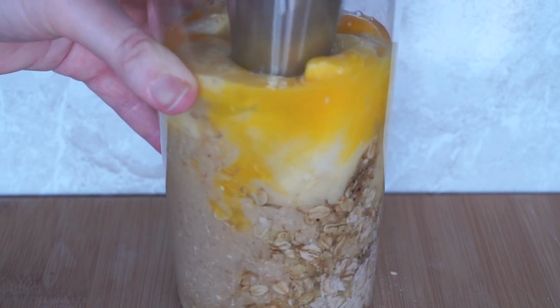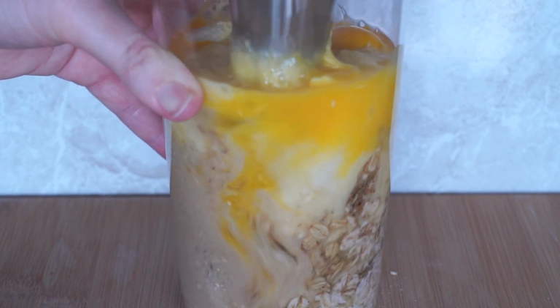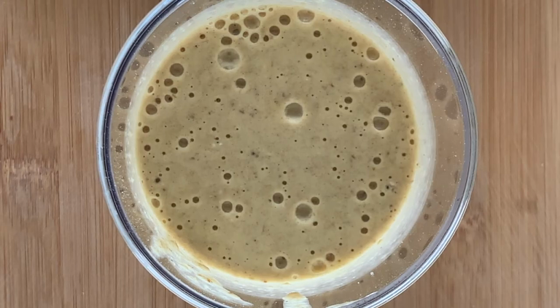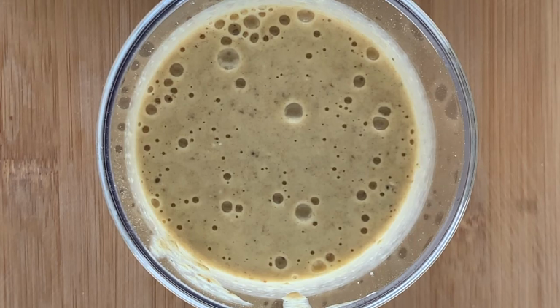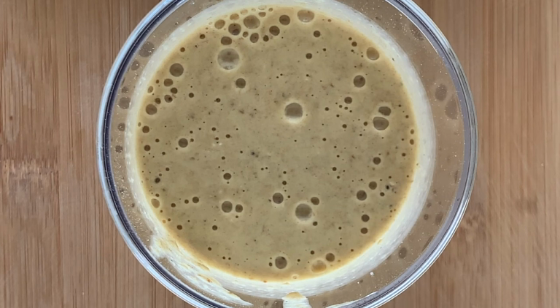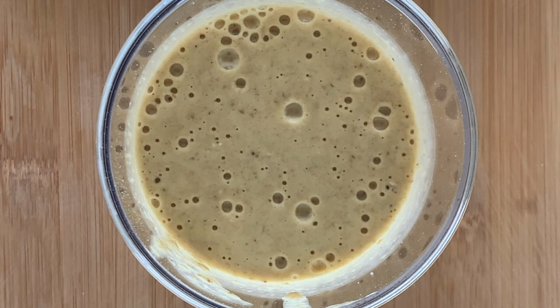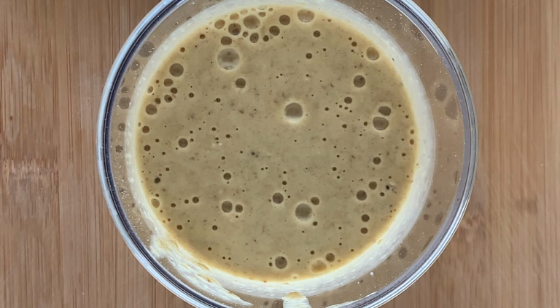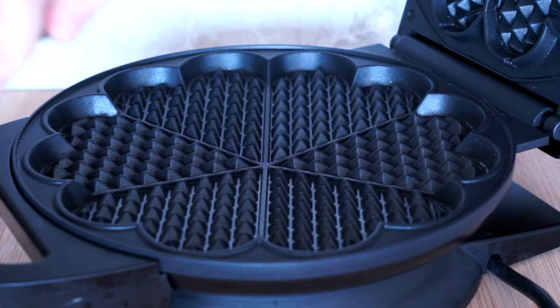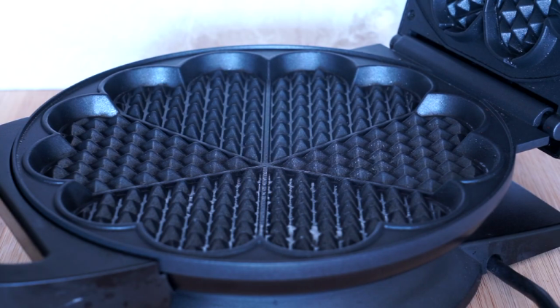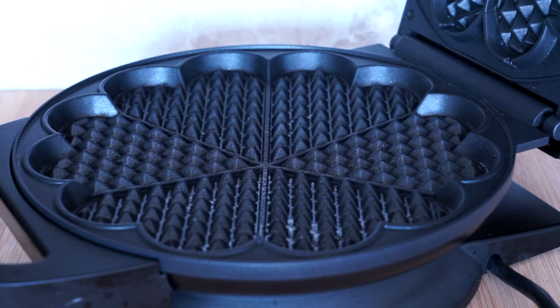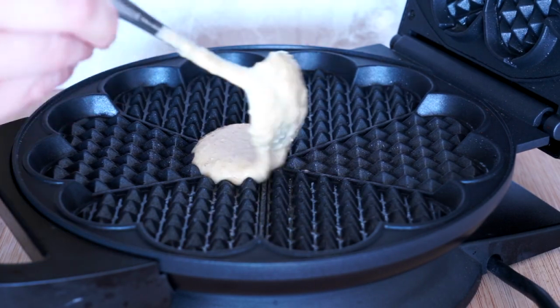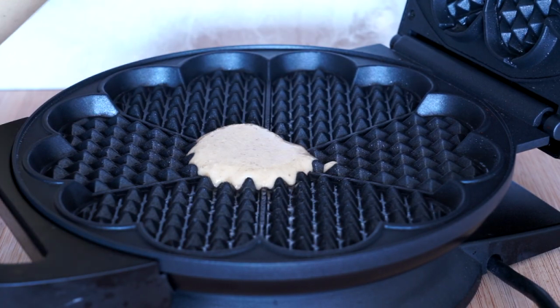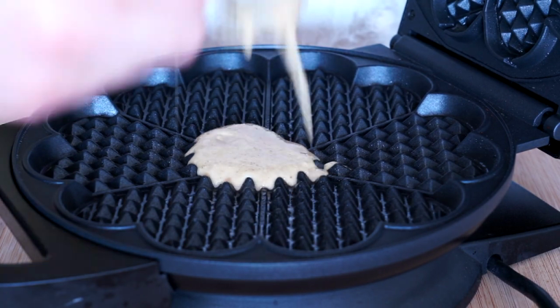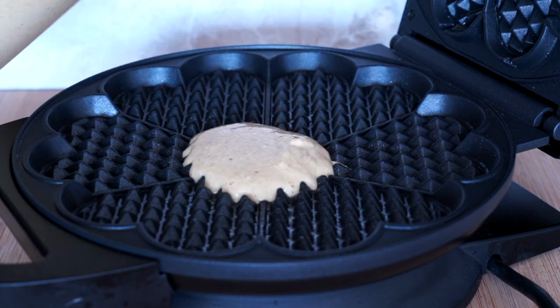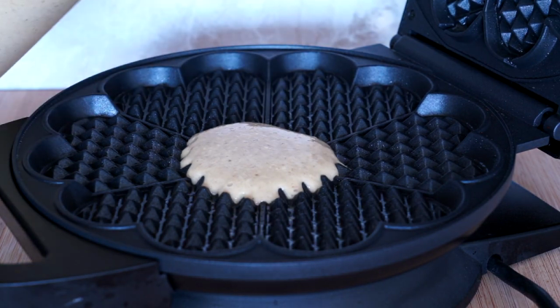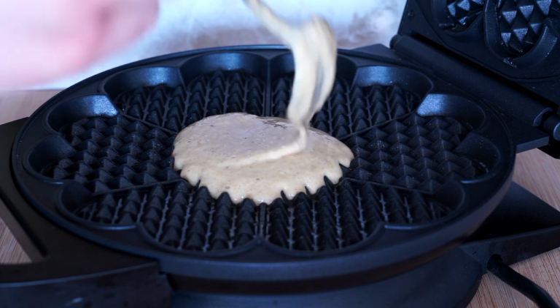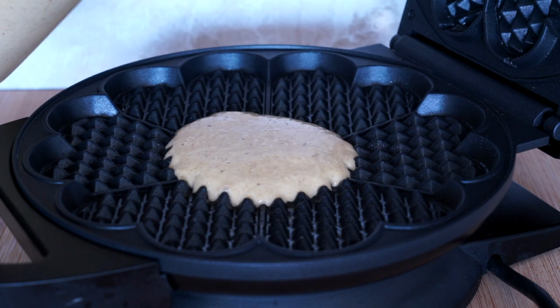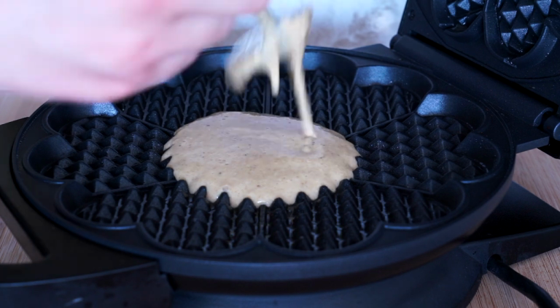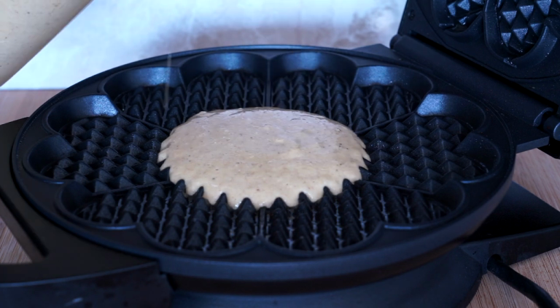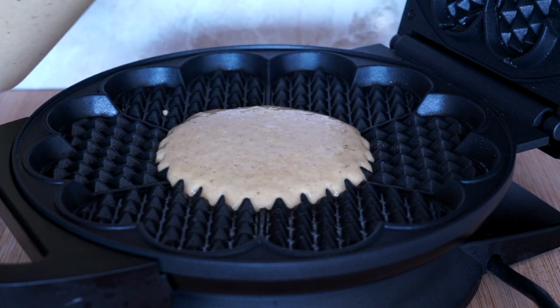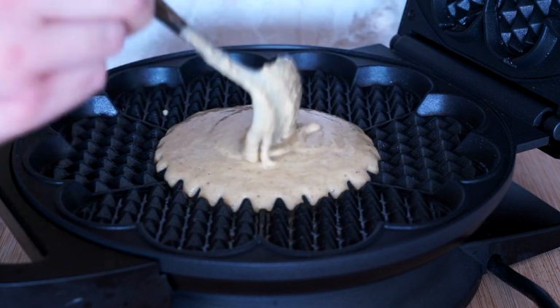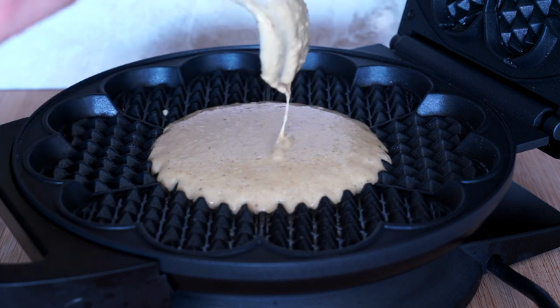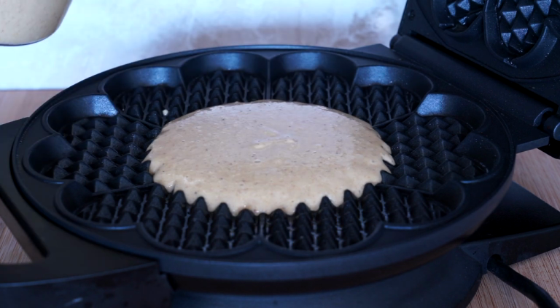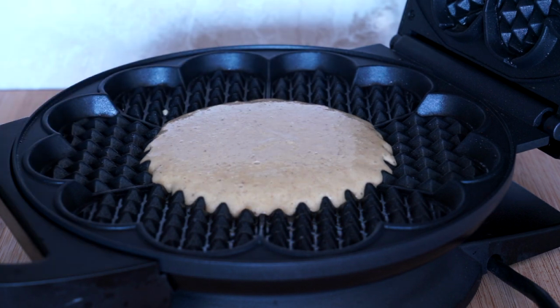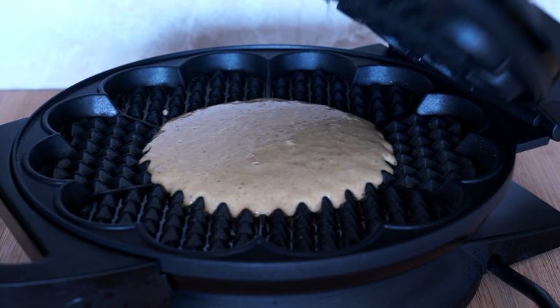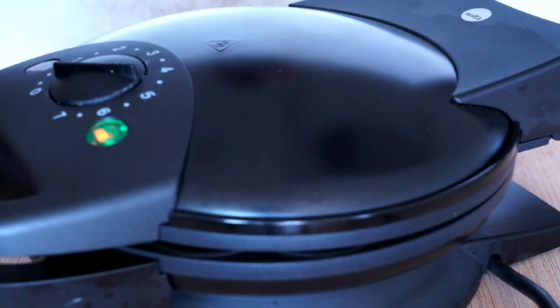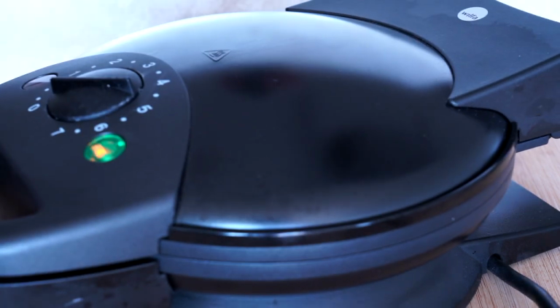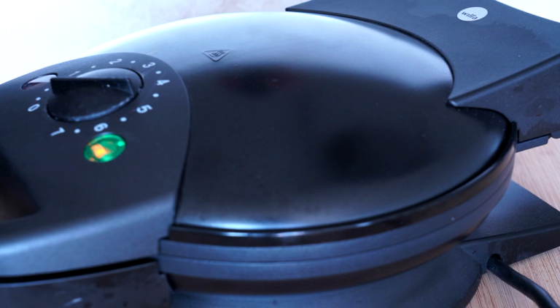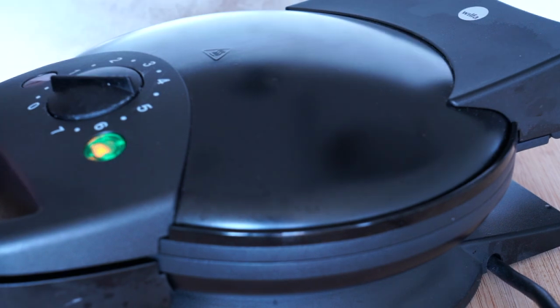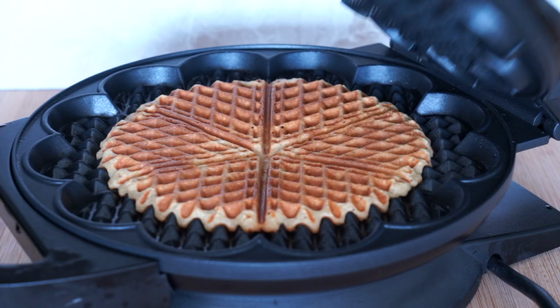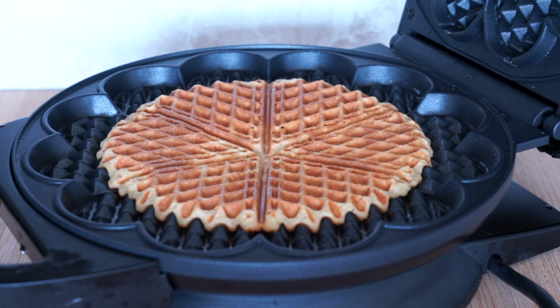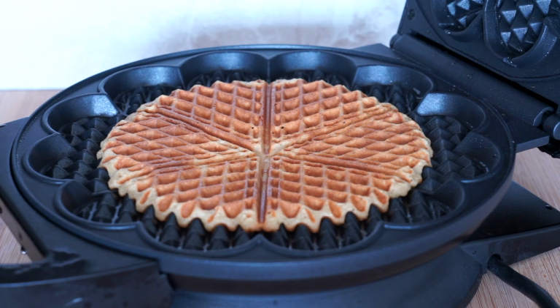Set your mixture aside for about 10 minutes. Heat up your waffle iron in the meantime. Once your waffle iron is nice and hot, add a little bit of cooking spray or non-stick spray to the waffle iron. Spoon on the mixture and bake according to your waffle iron's instructions.